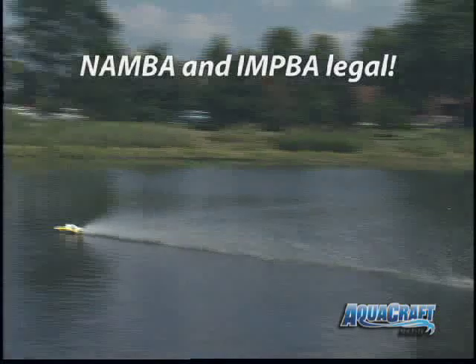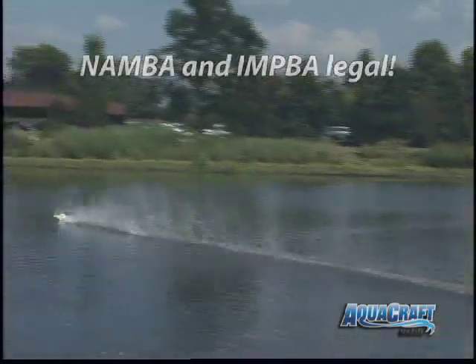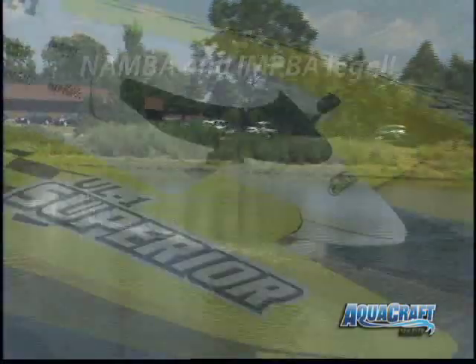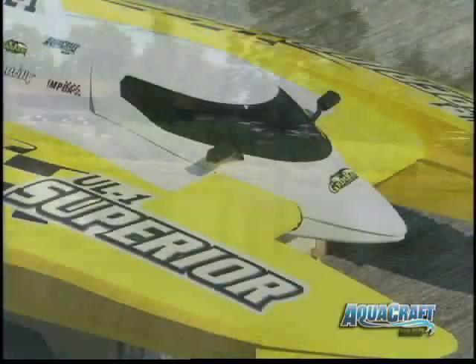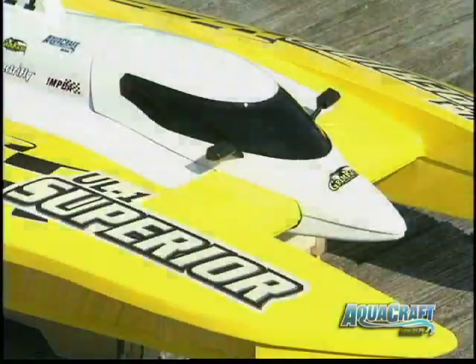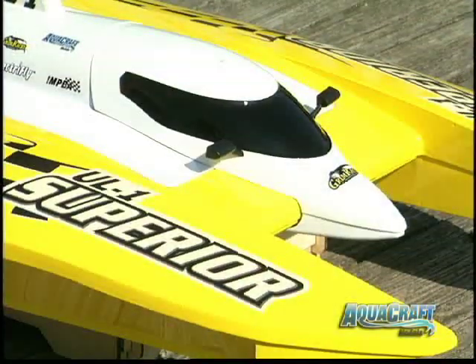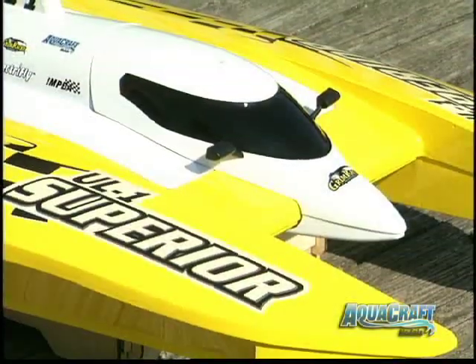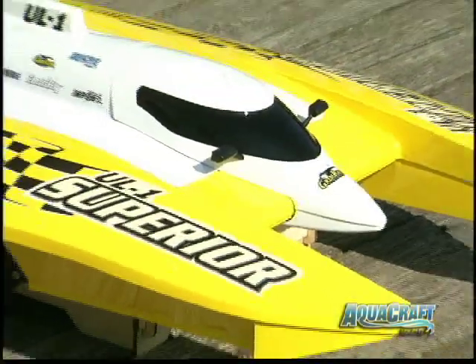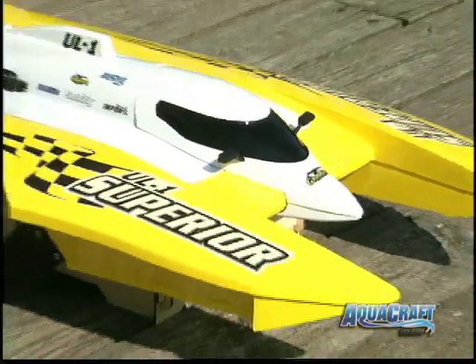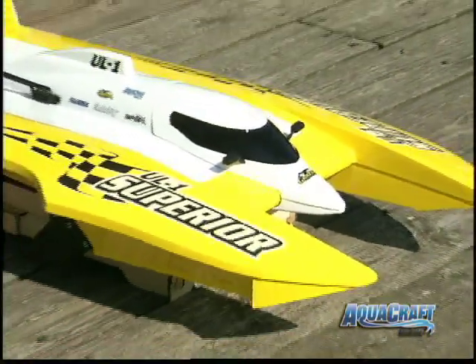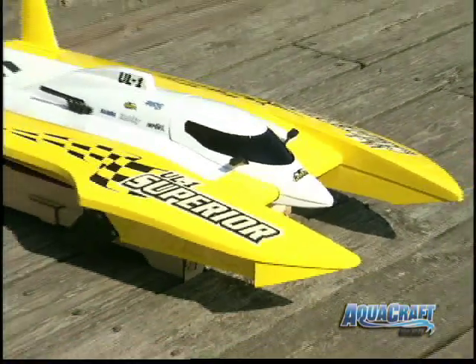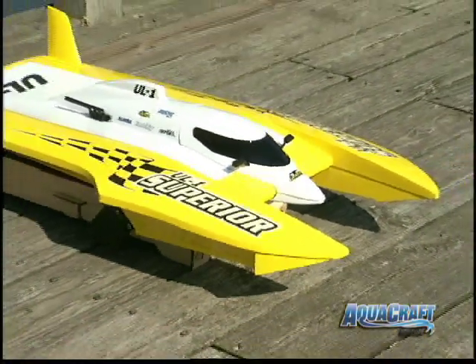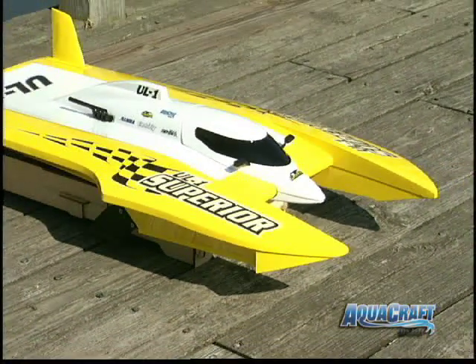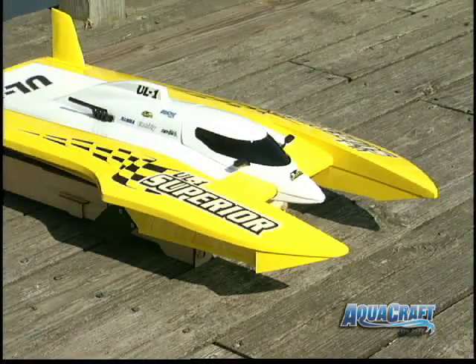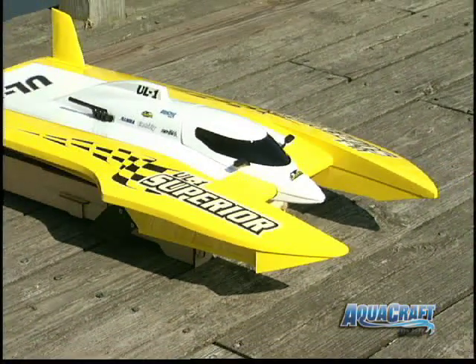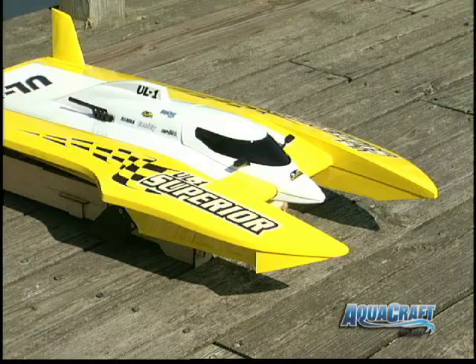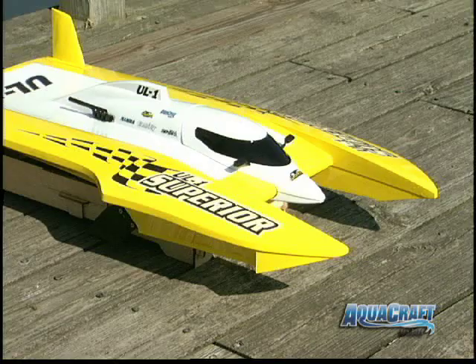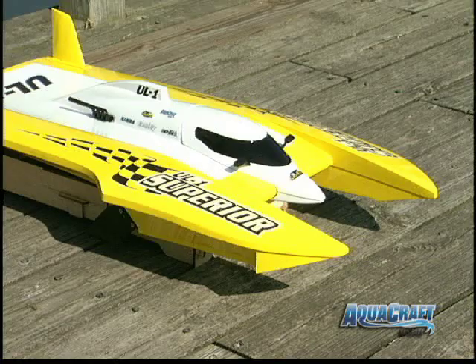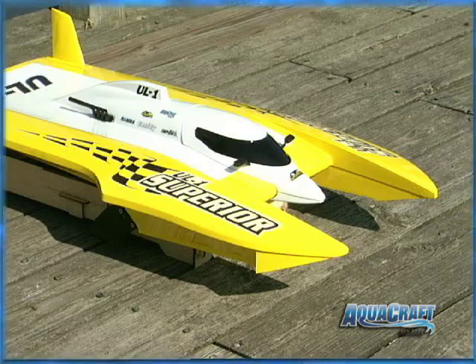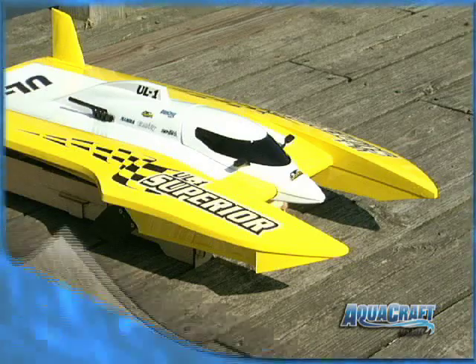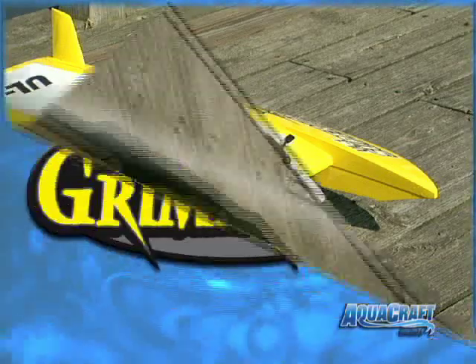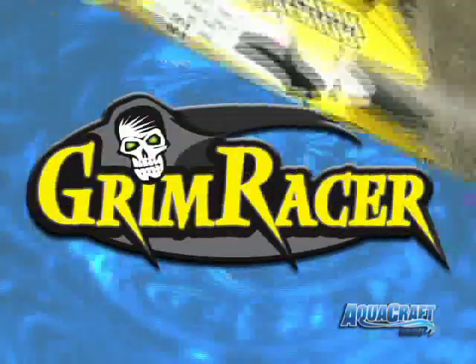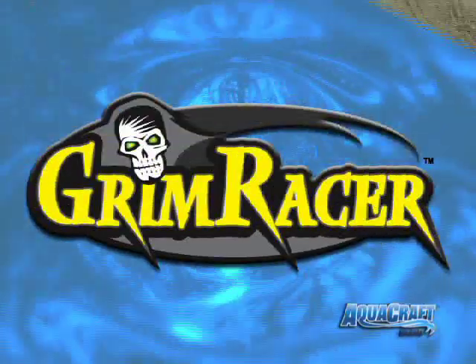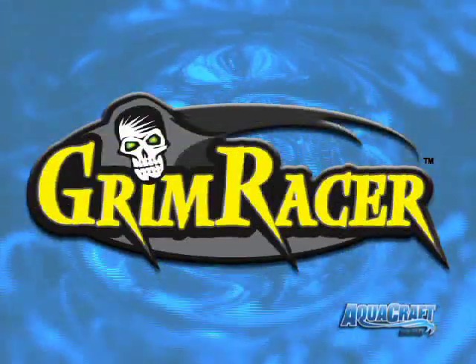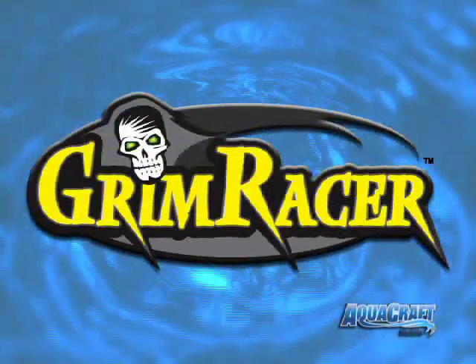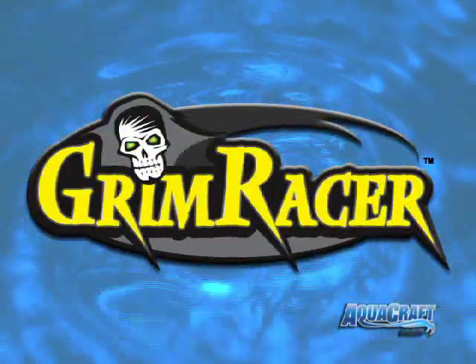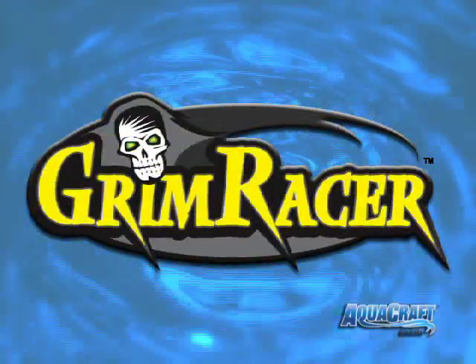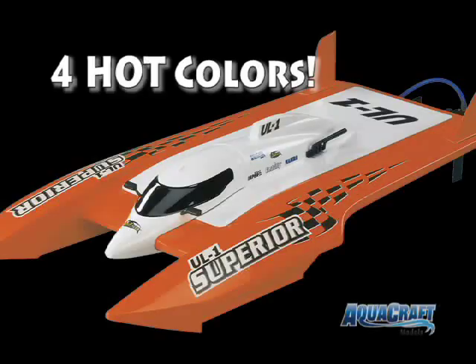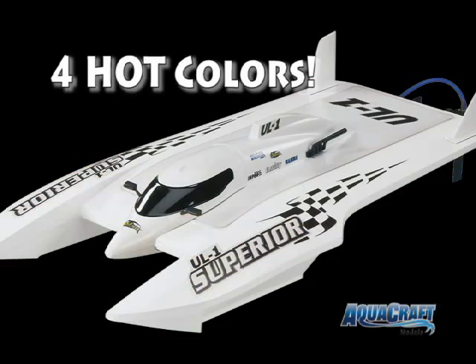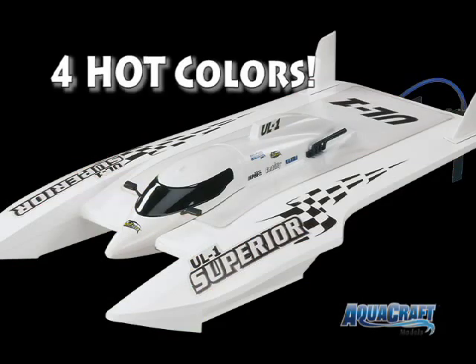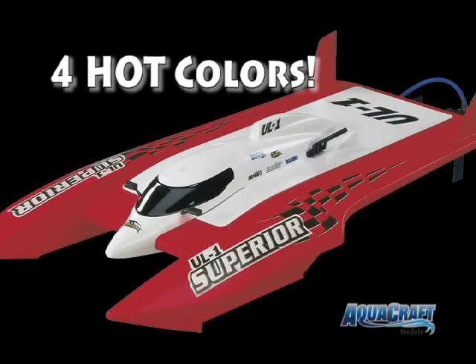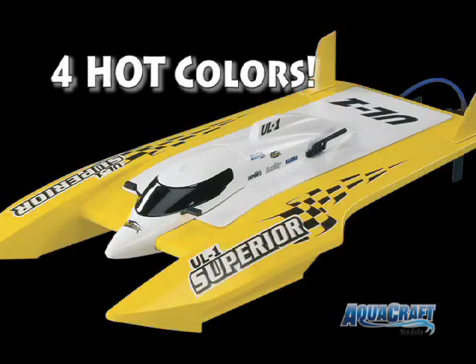The UL1's fiberglass hull isn't a nitro bolt conversion. It was created specifically for AquaCraft and specifically for FE competition by GrimRacer himself. And it comes in four hot colors.